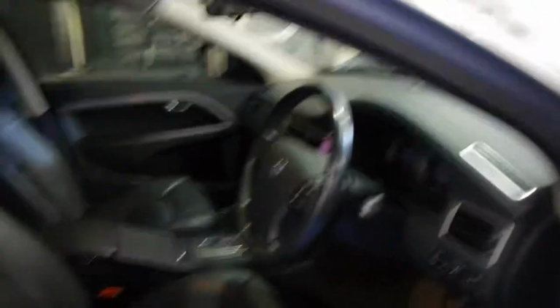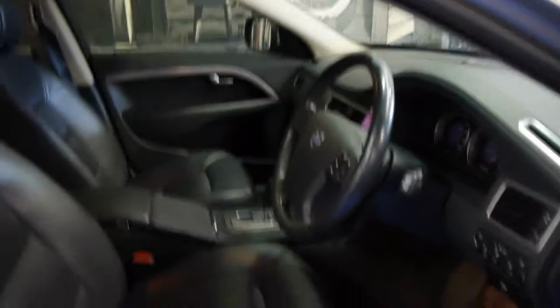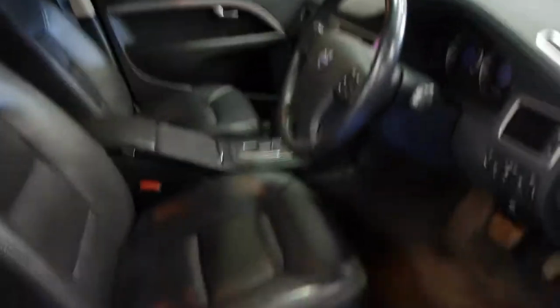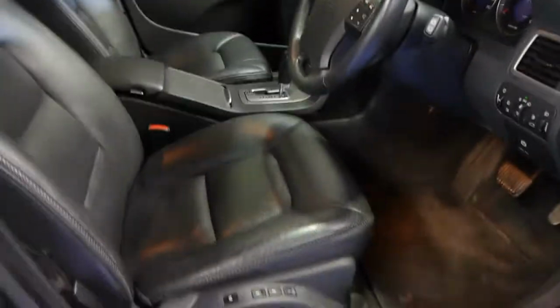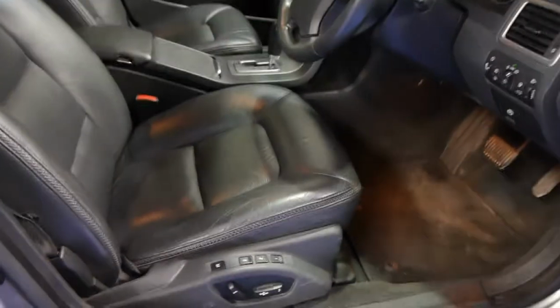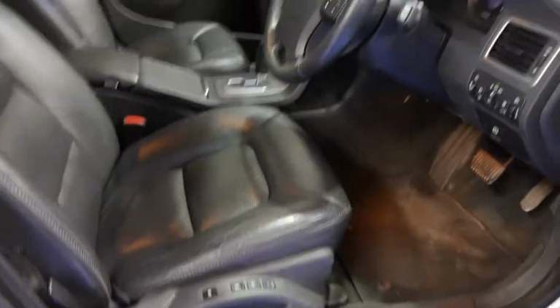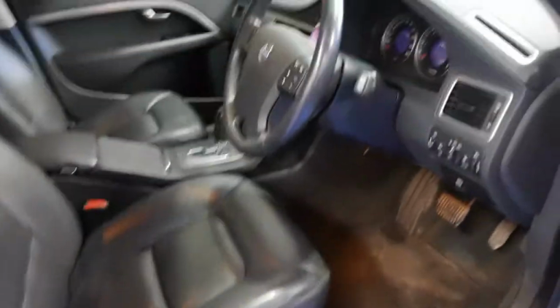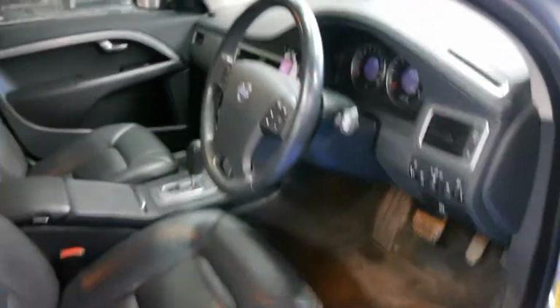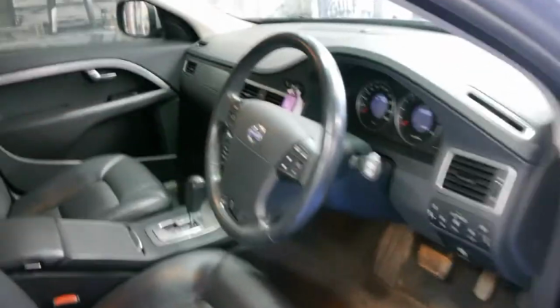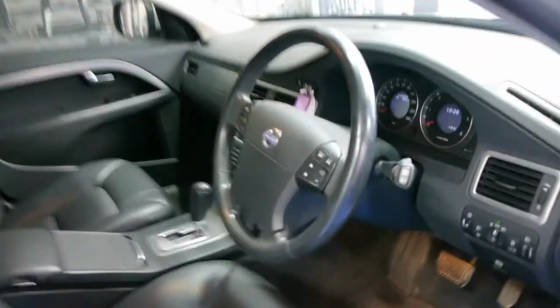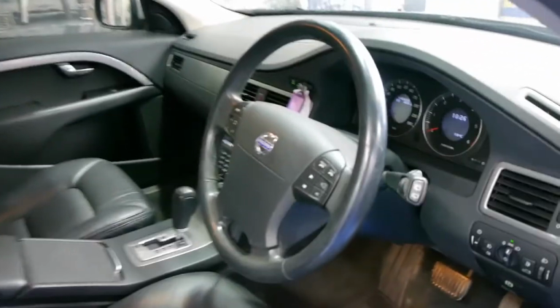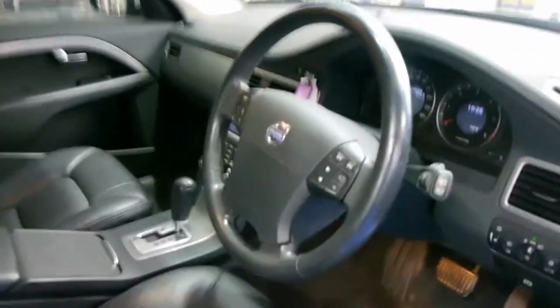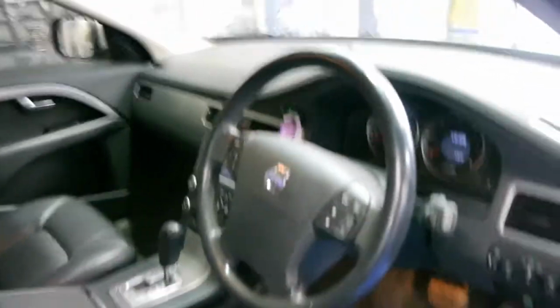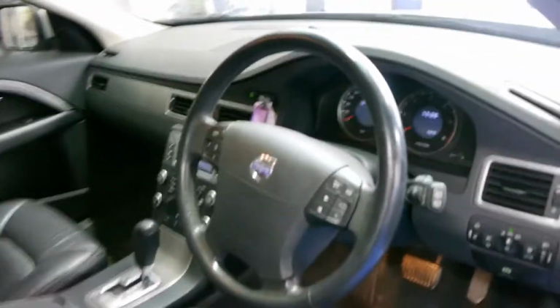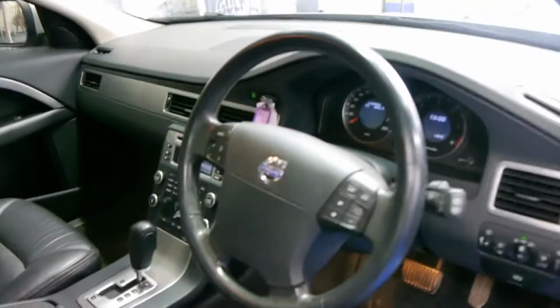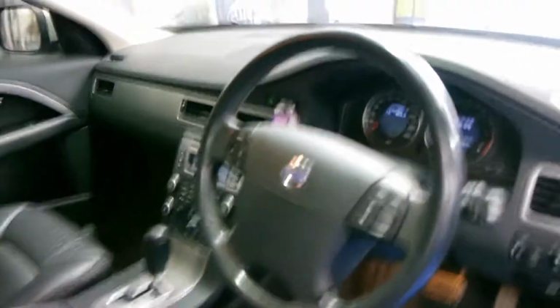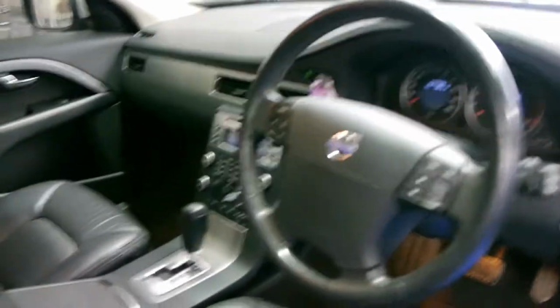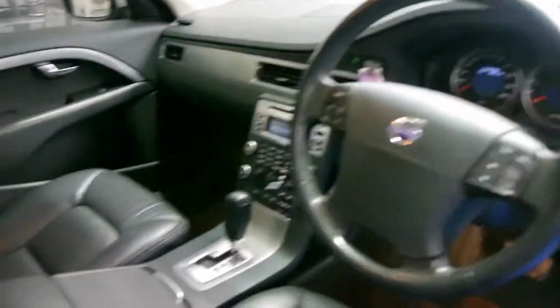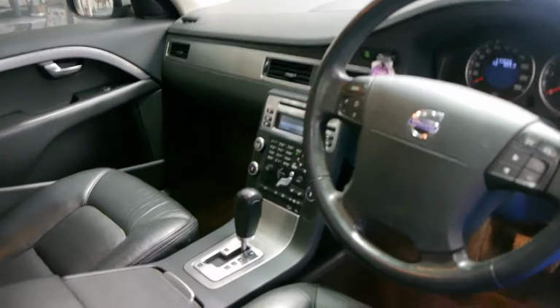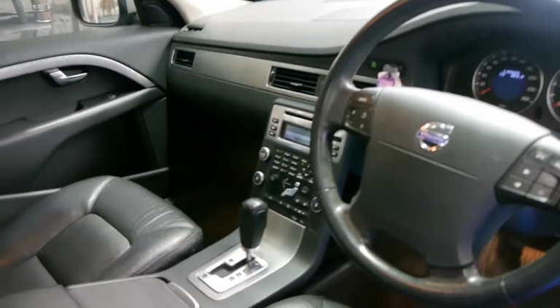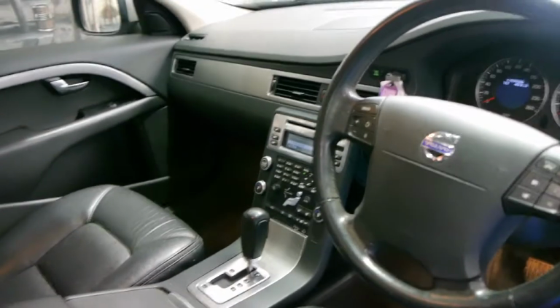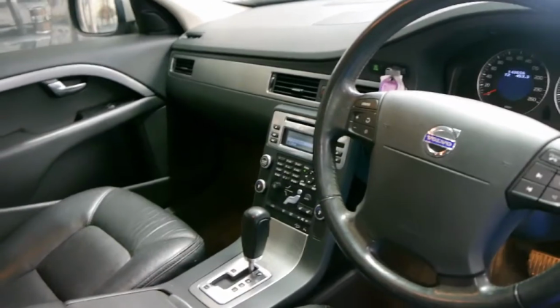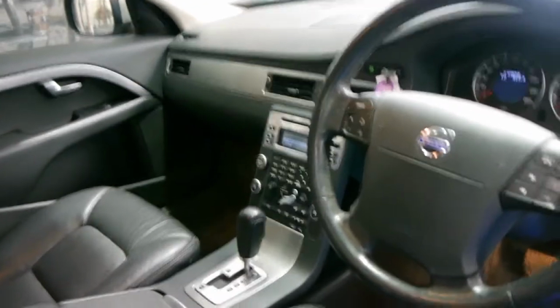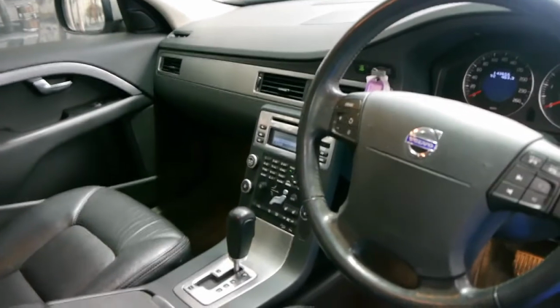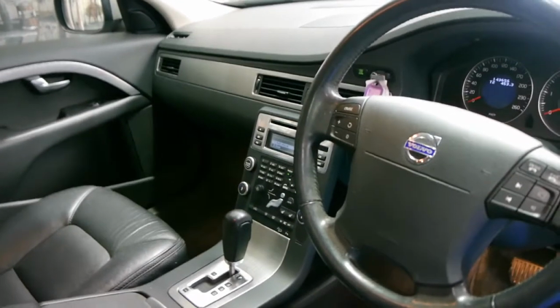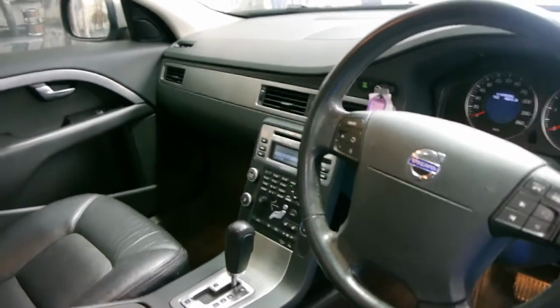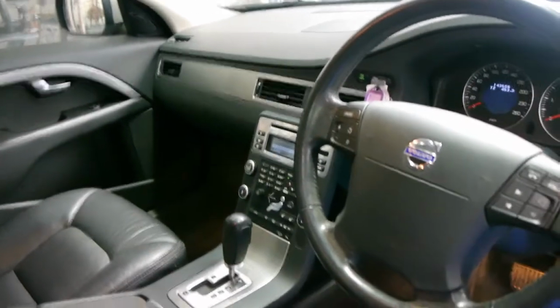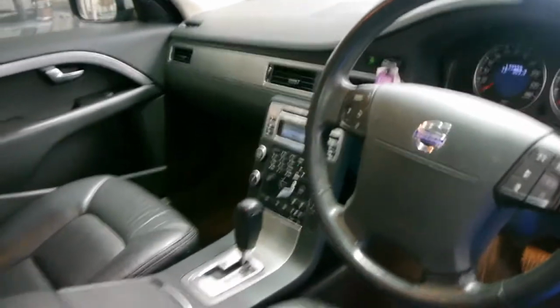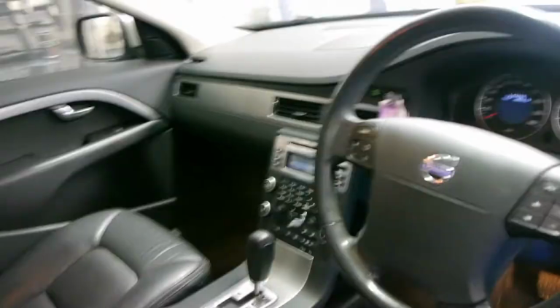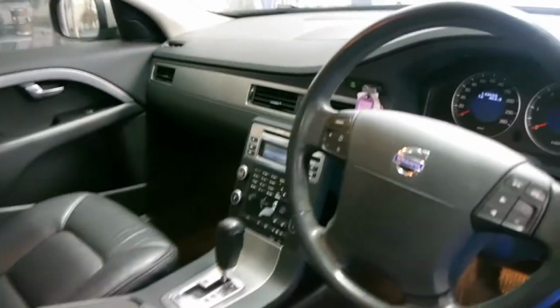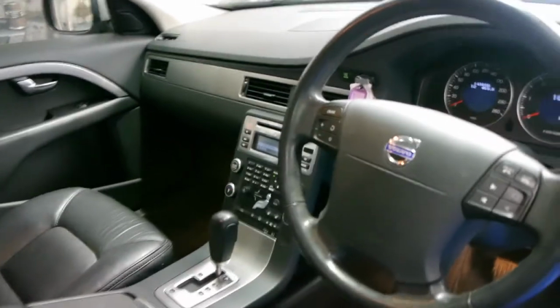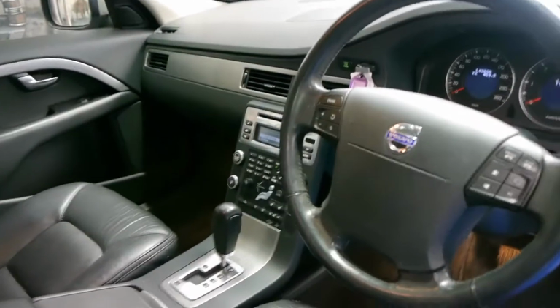This car has memory electric seats, Bluetooth, climate control, and it's got the Tiptronic automatic transmission. It's even got heated seats.